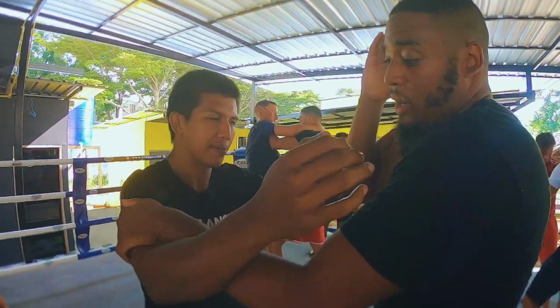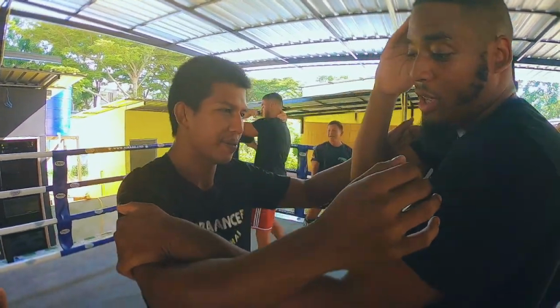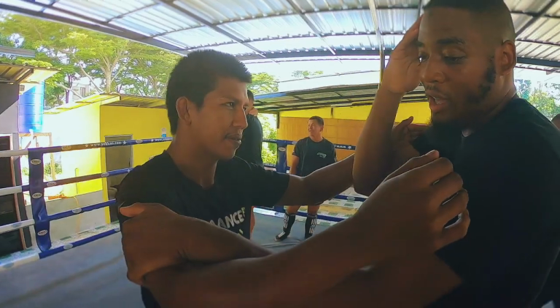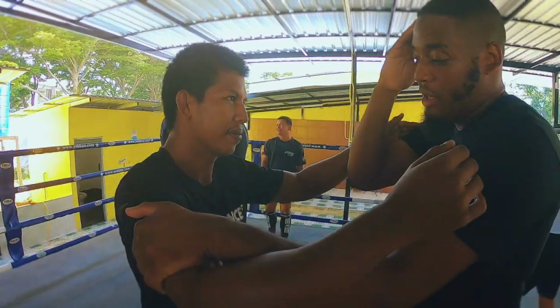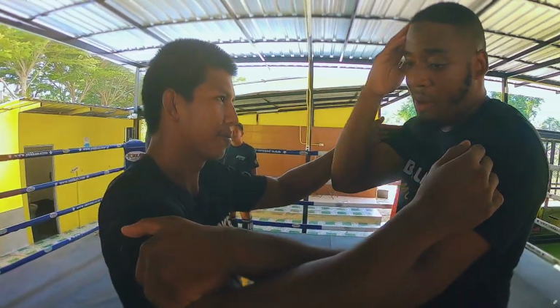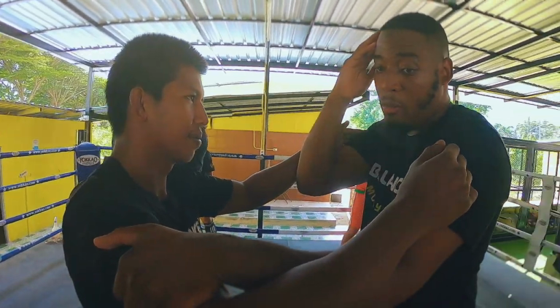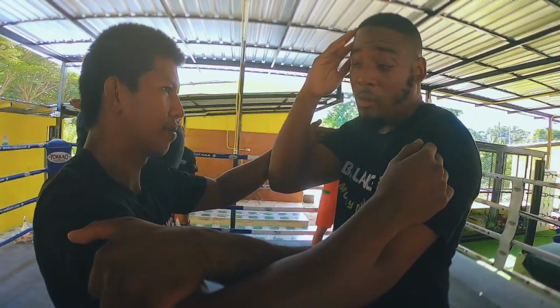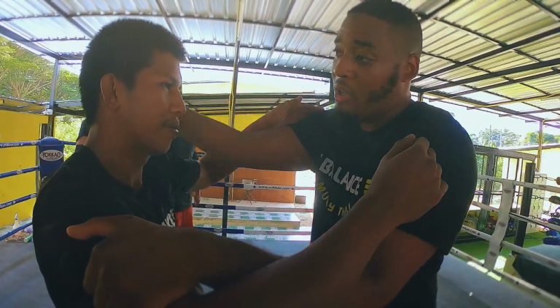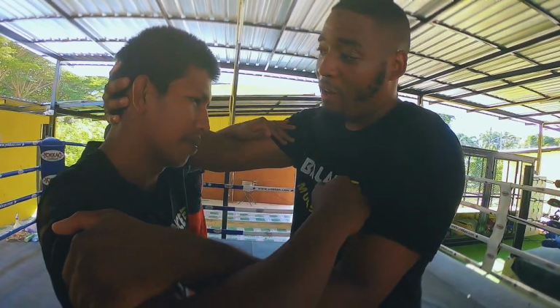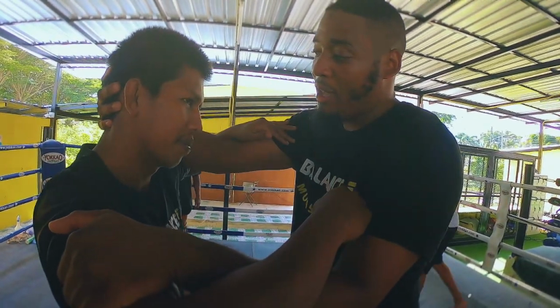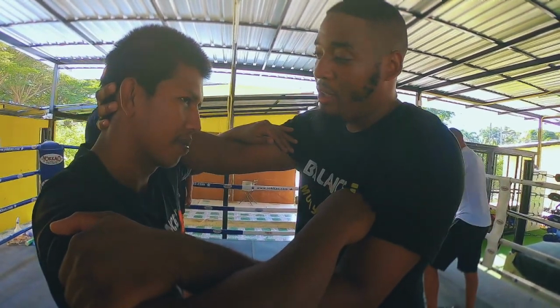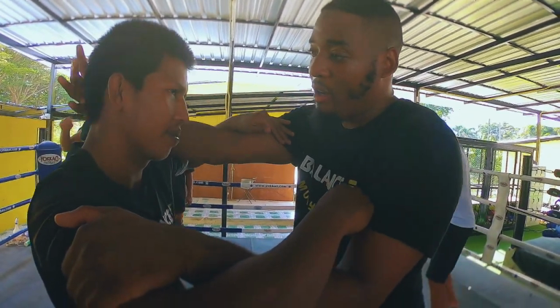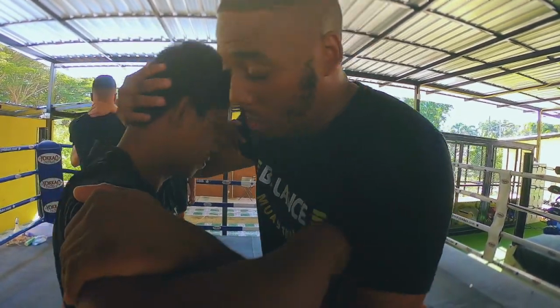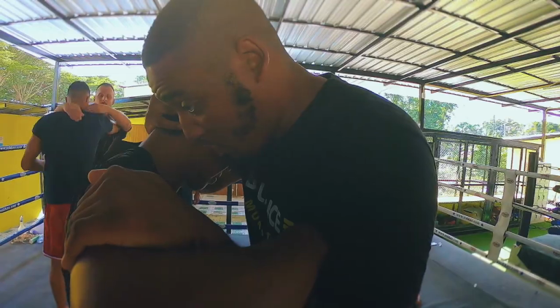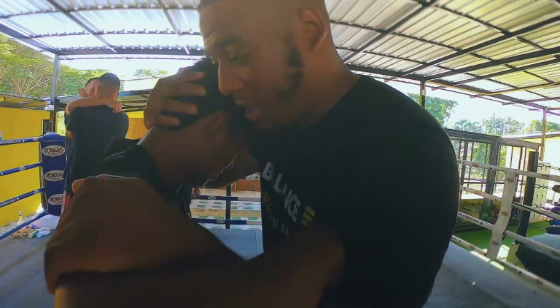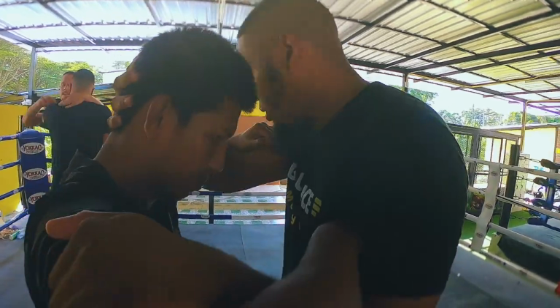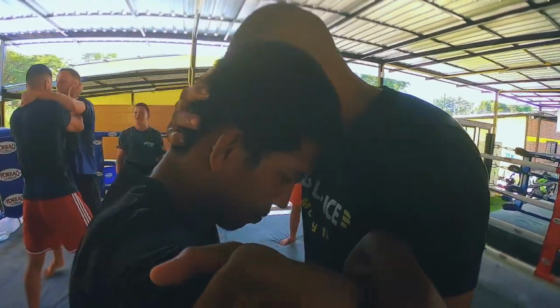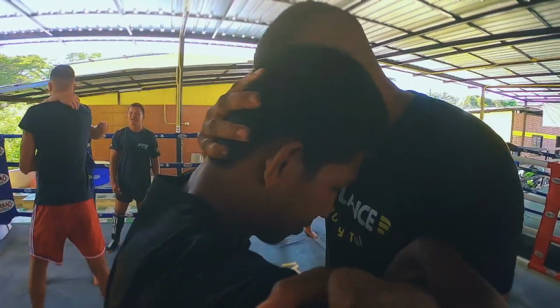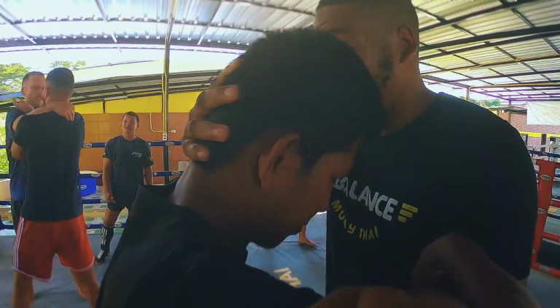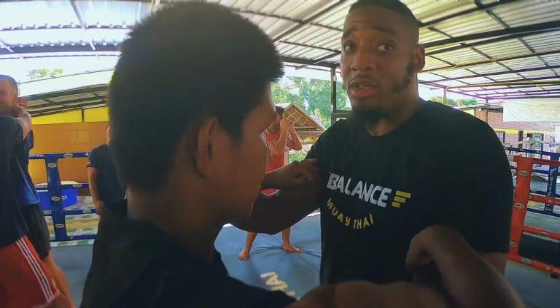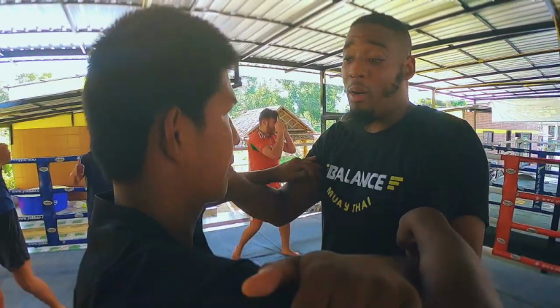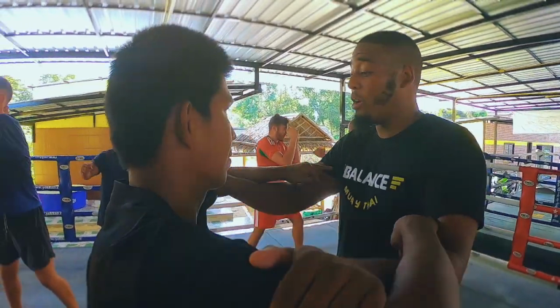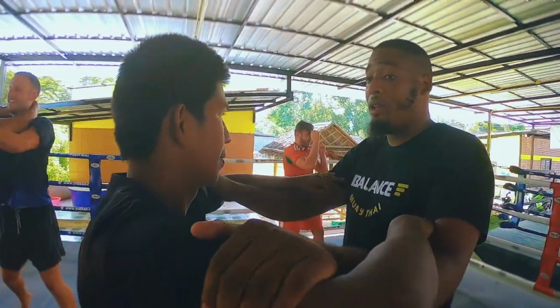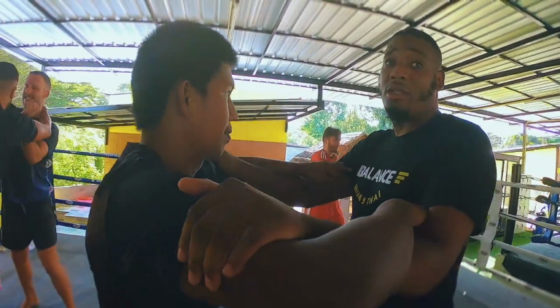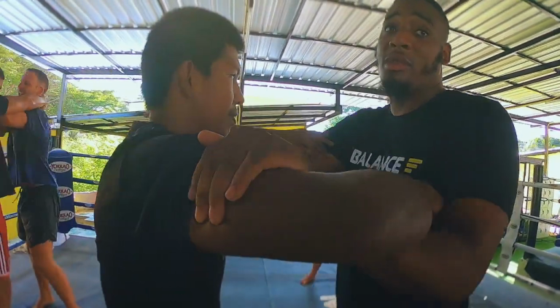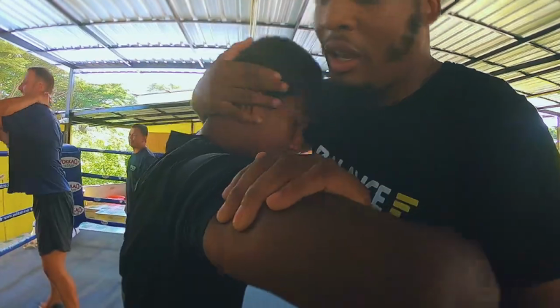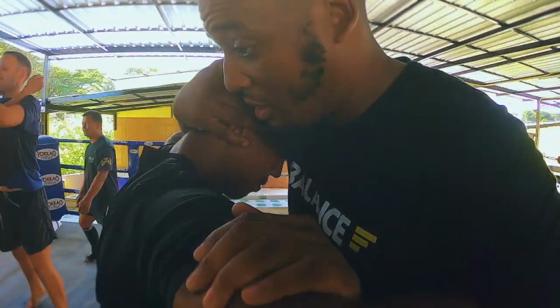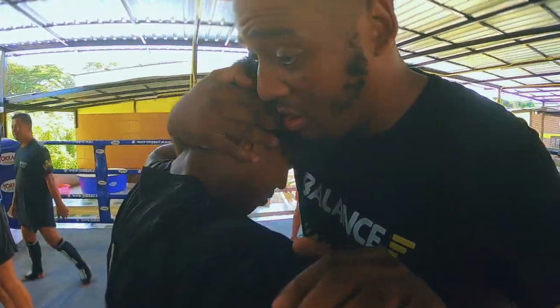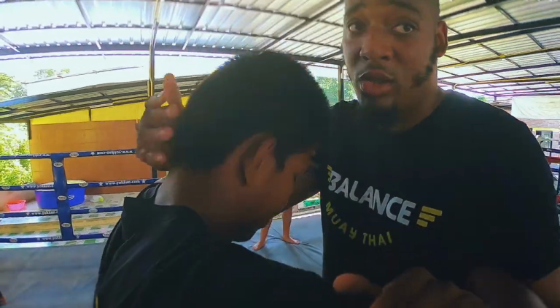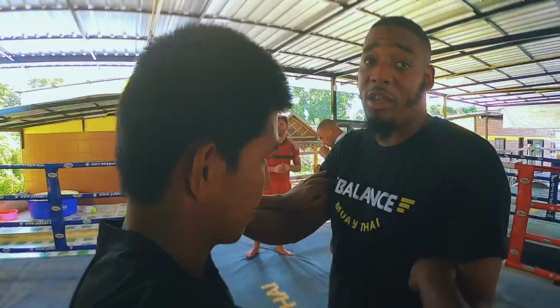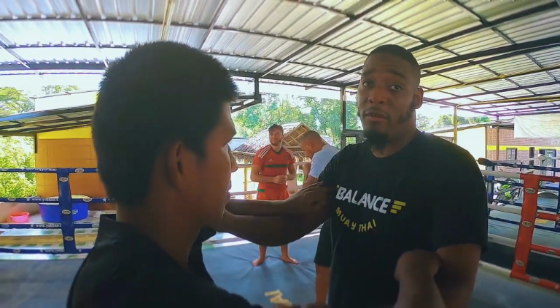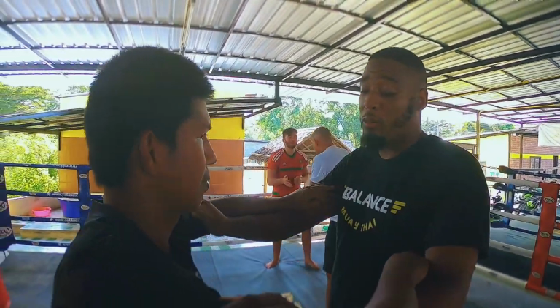So when I'm locking here, I'm not open to elbows. From here, I want to be able to put my head to either side in a safe position. I want to lock his arms and then enter so I'm safe from elbows.